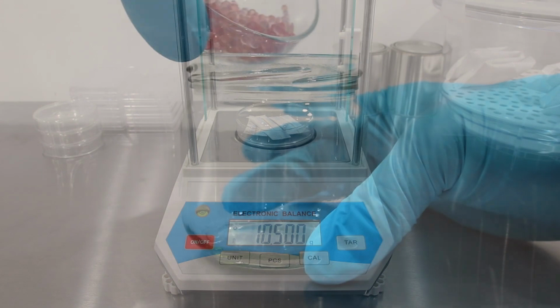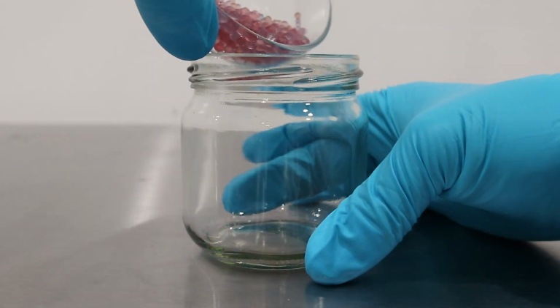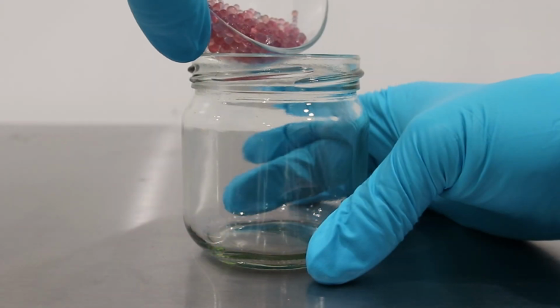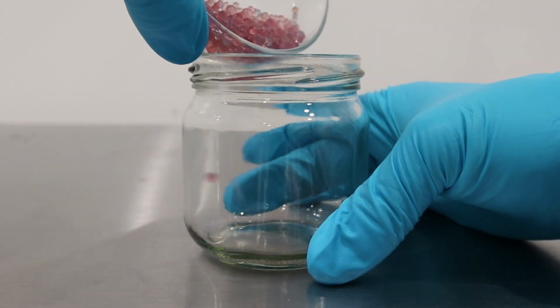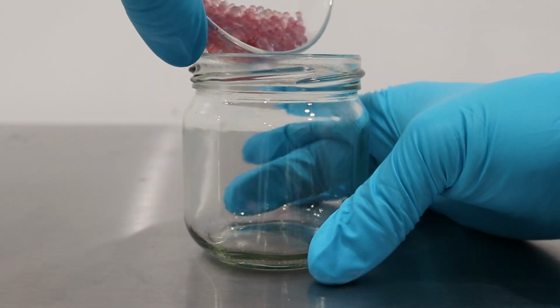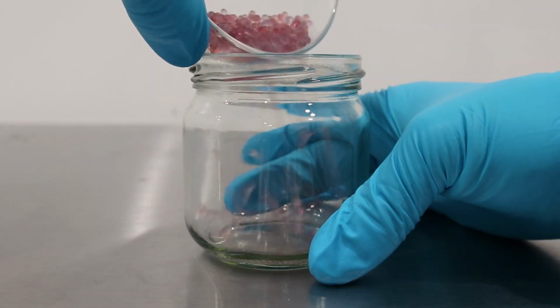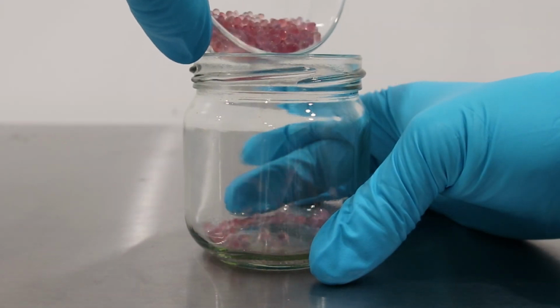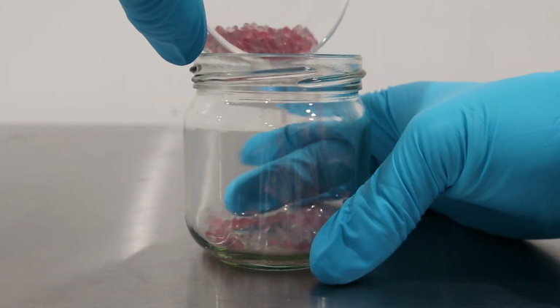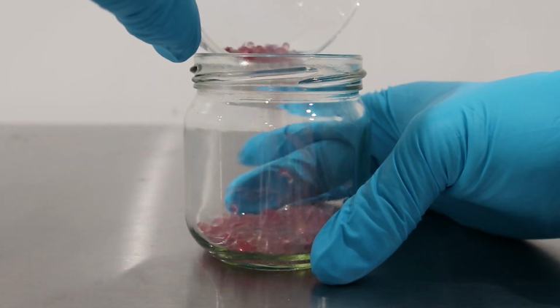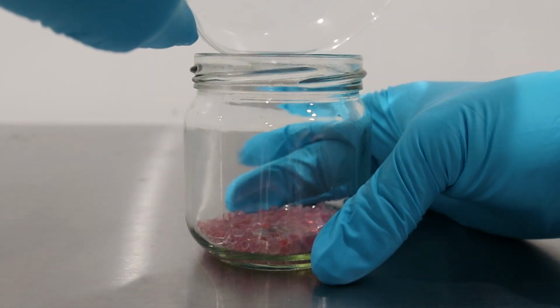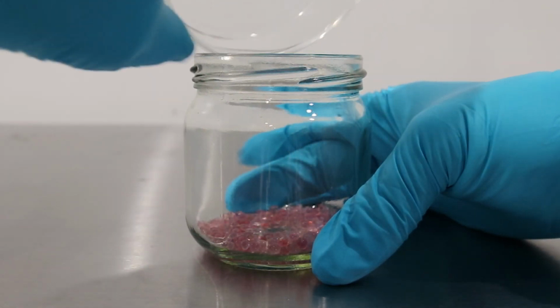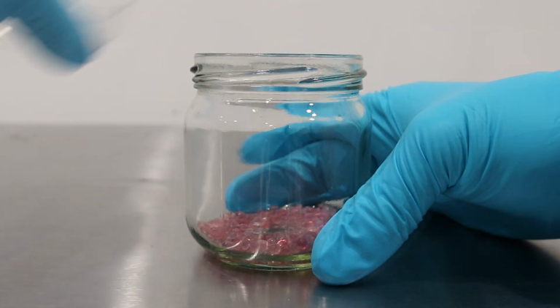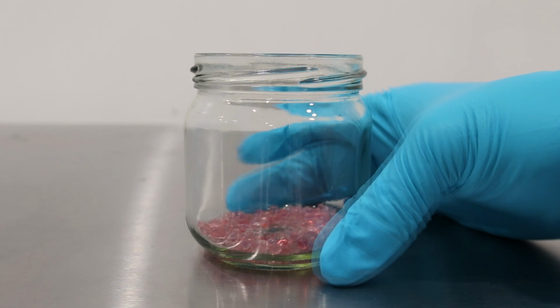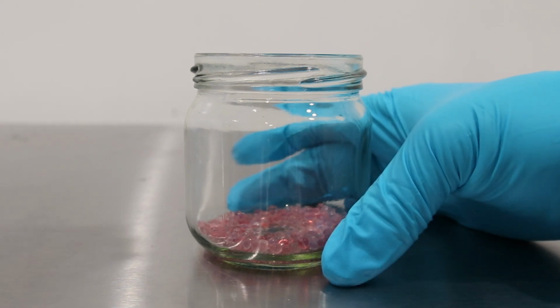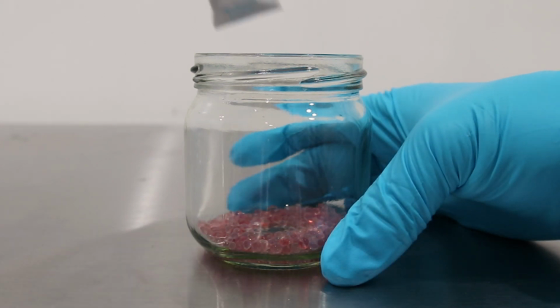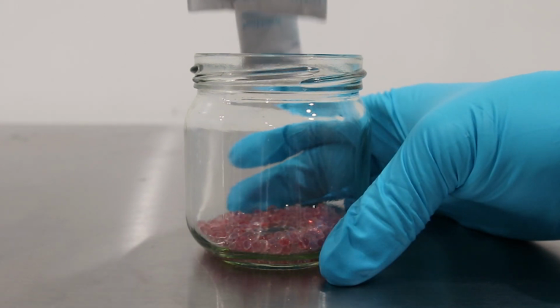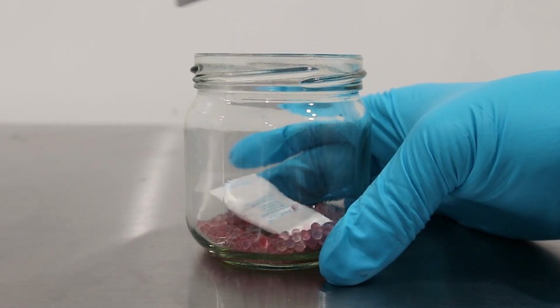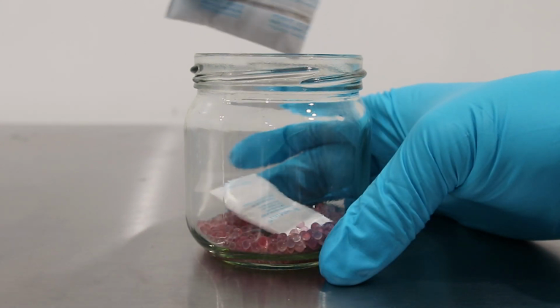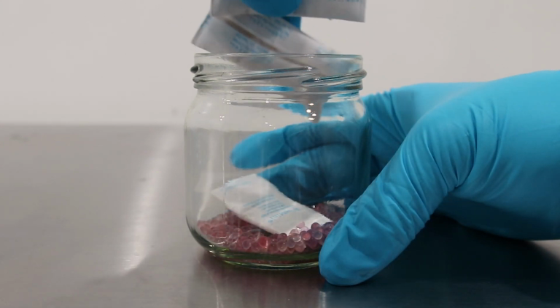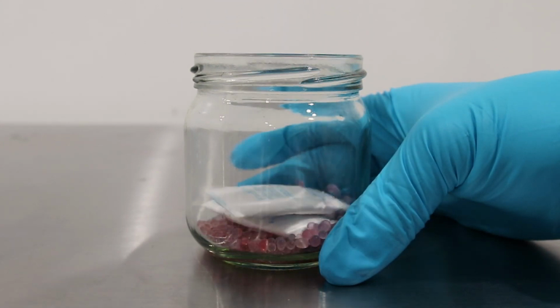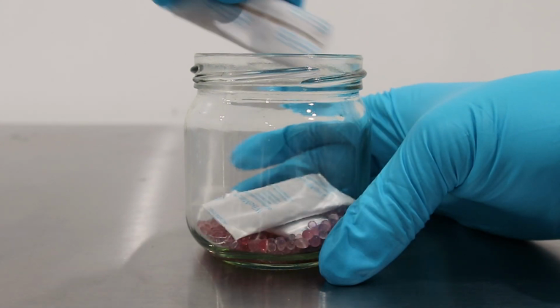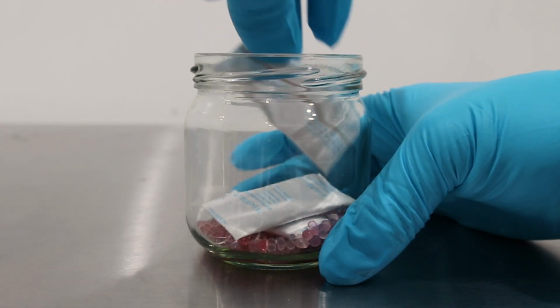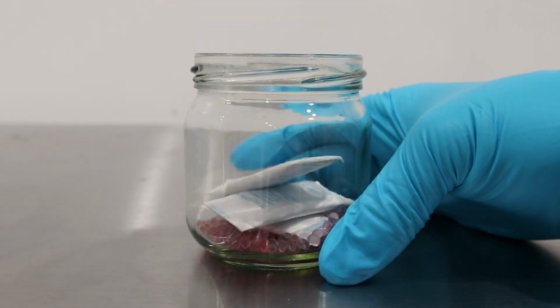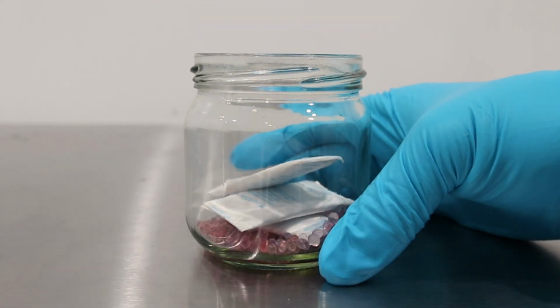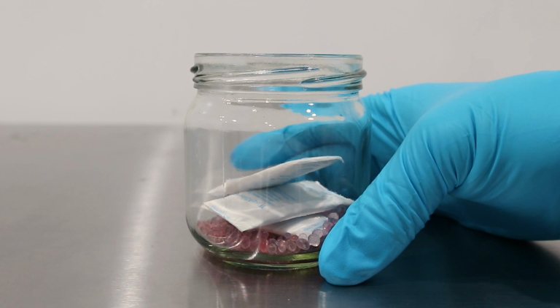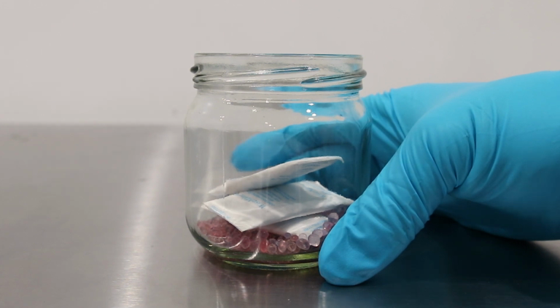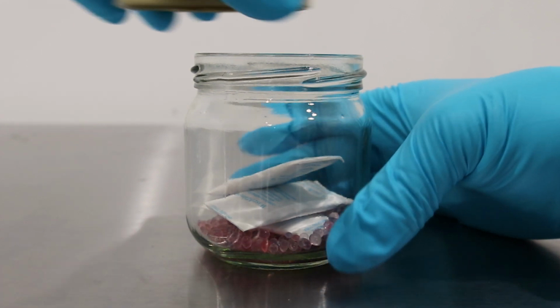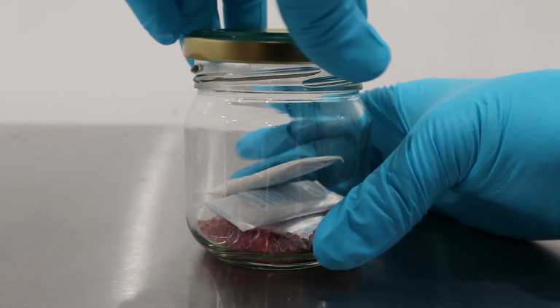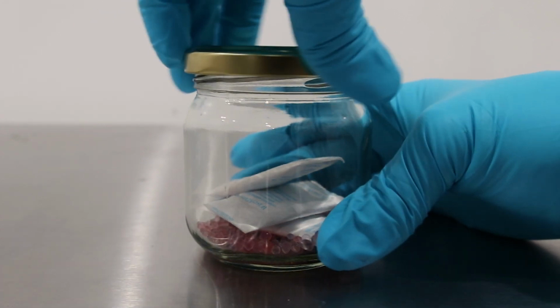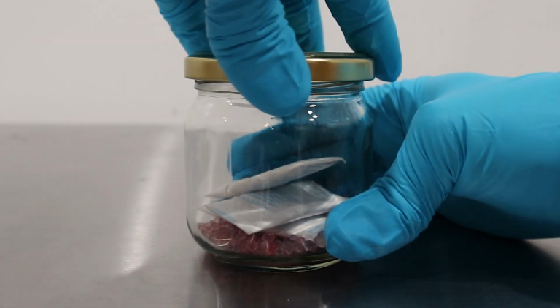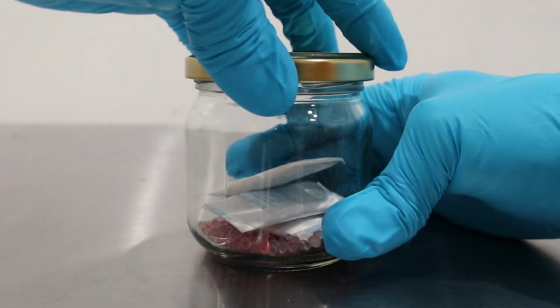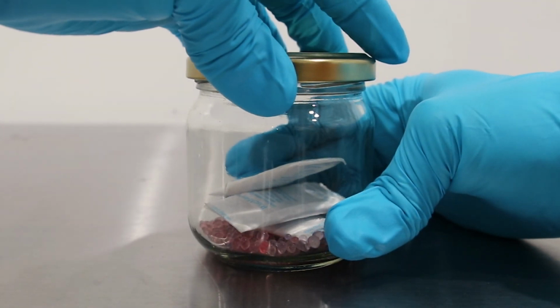With both the silica gel and molecular sieve in hand, we place them together inside an airtight container. The moisture trapped in the silica gel is expected to be absorbed by the molecular sieve packets within a period of 48 hours.